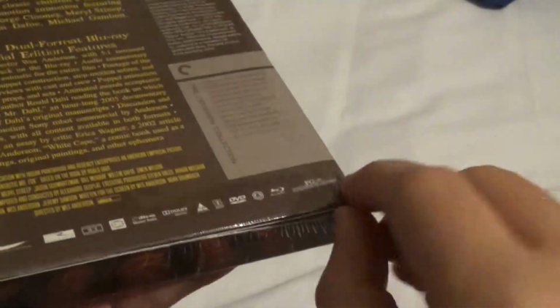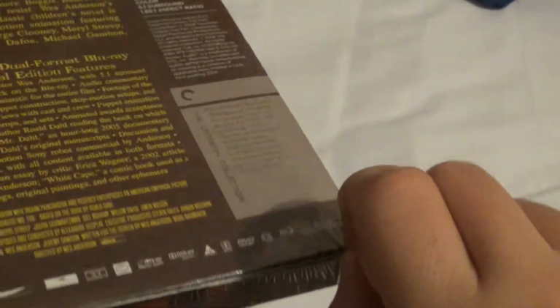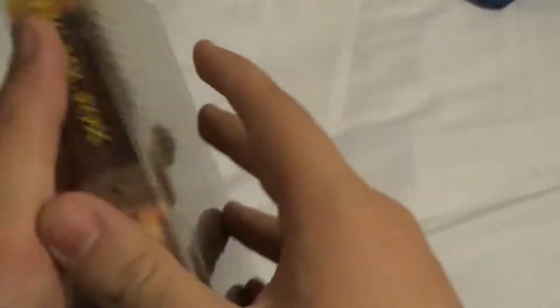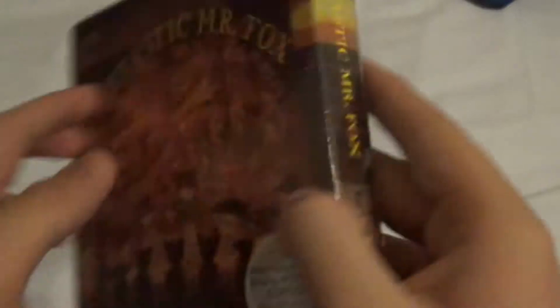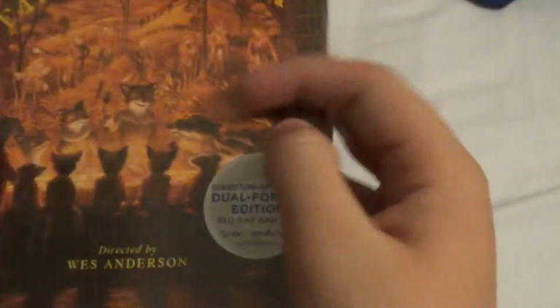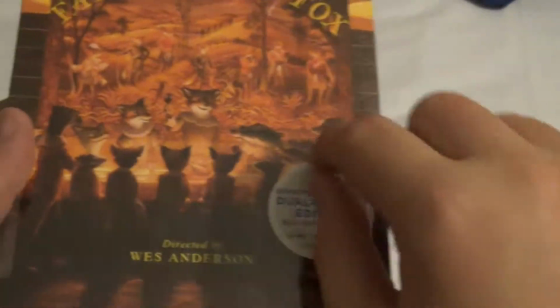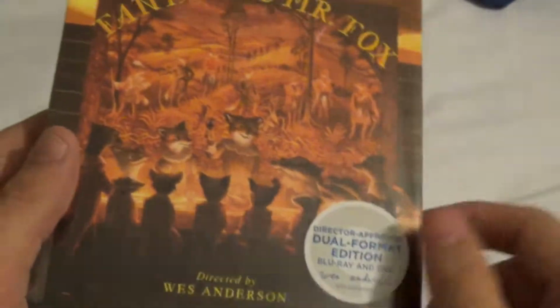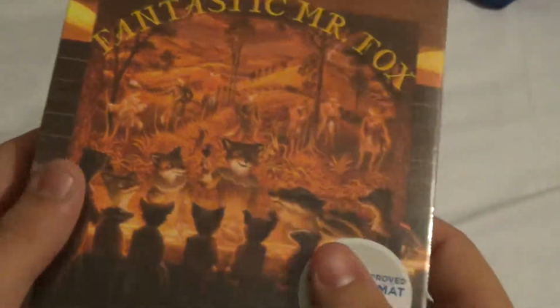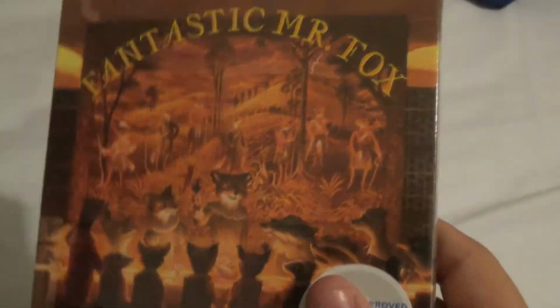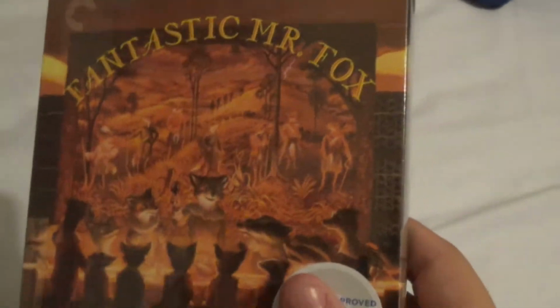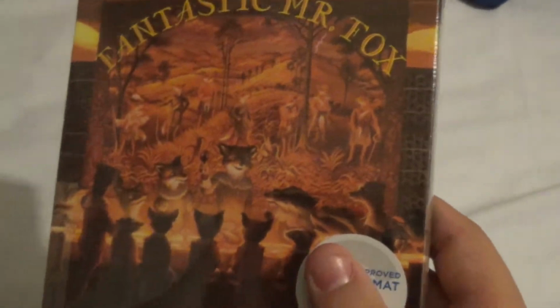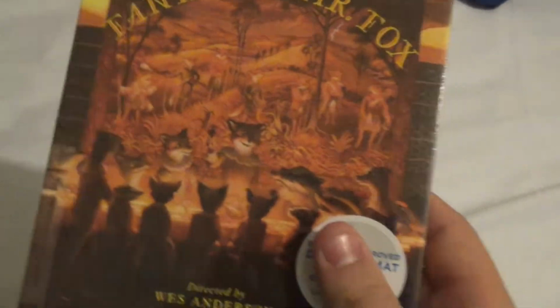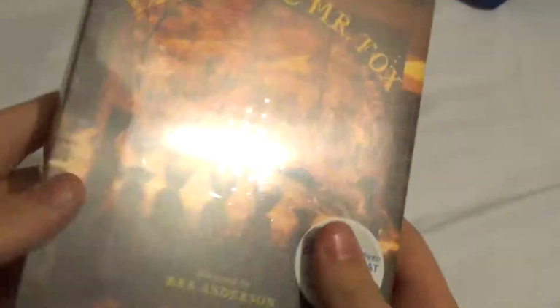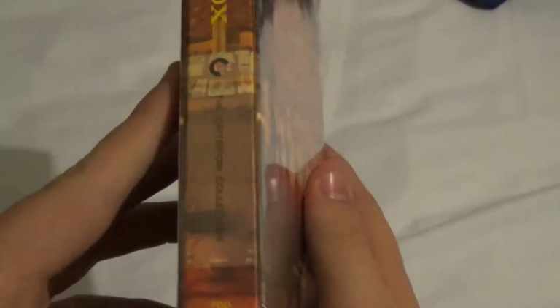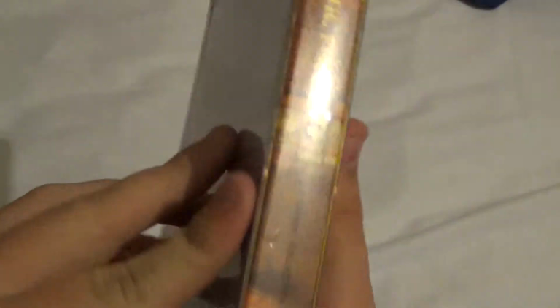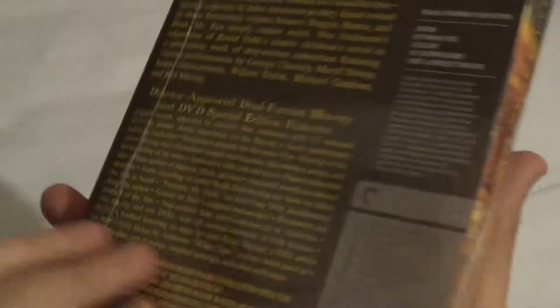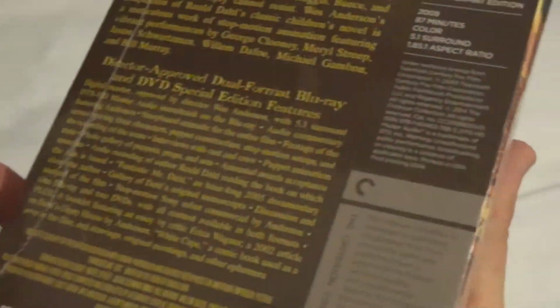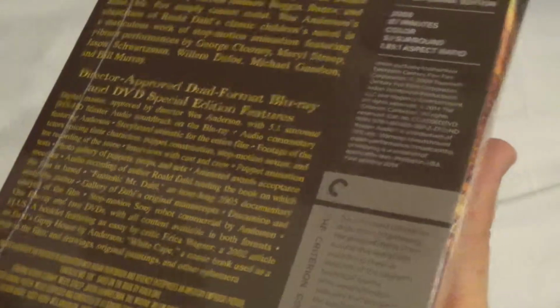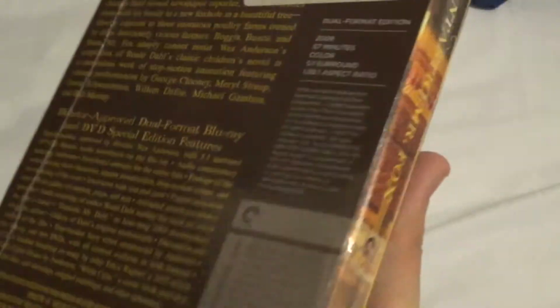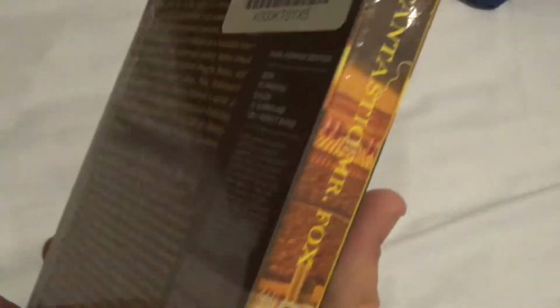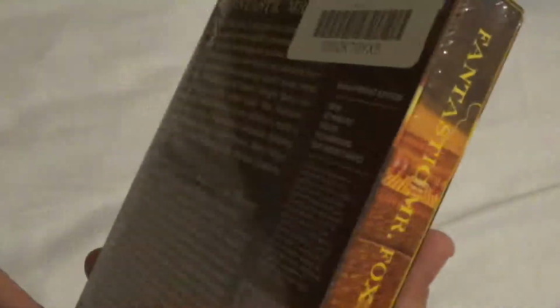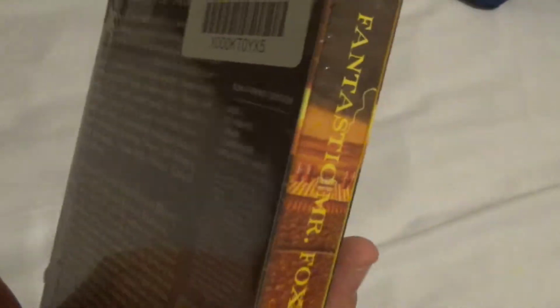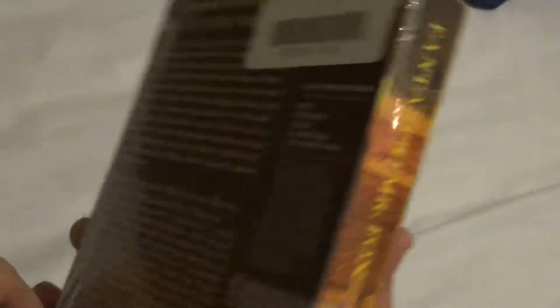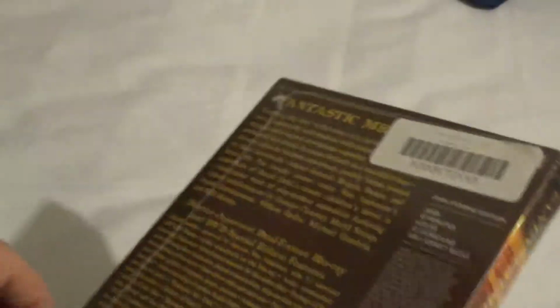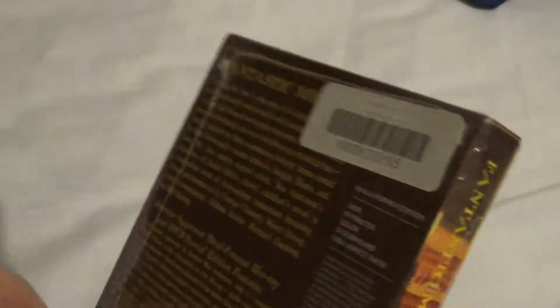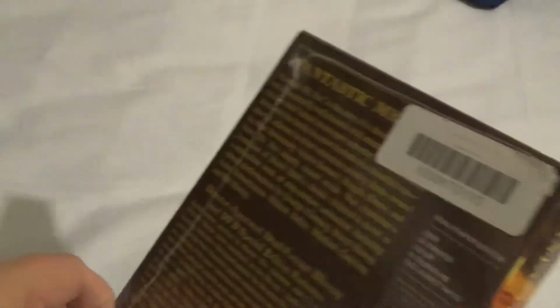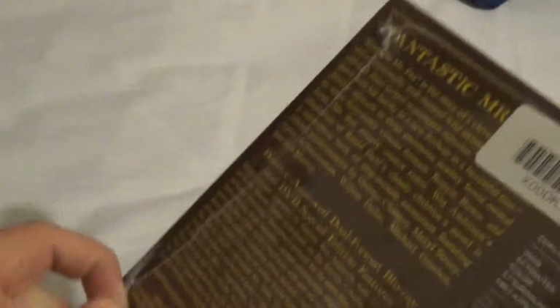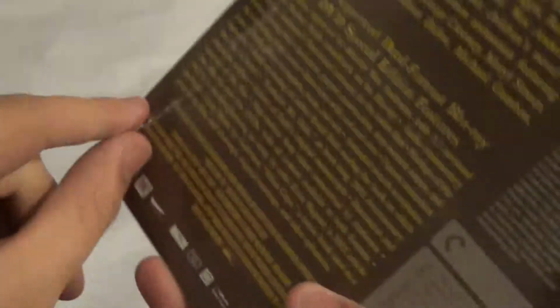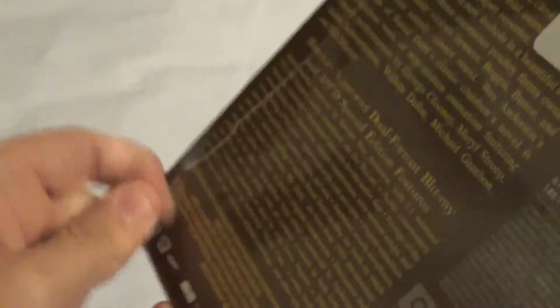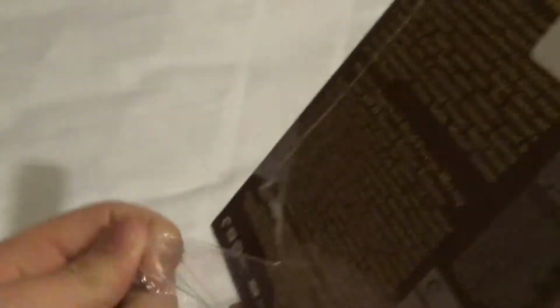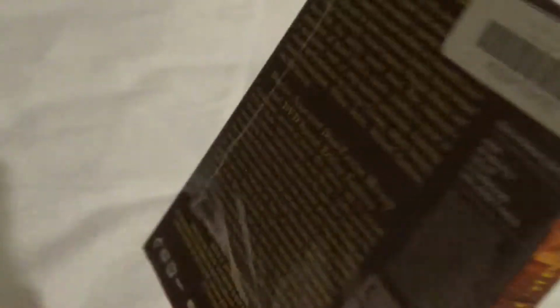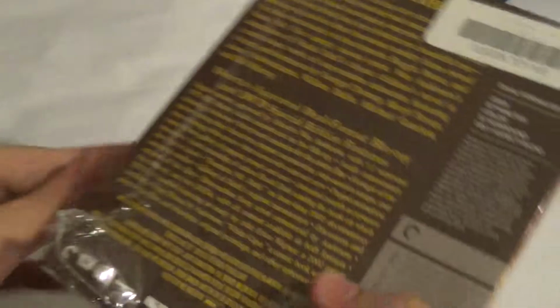Now if this whole thing was actually a real signature, then it might be worth something. But it doesn't come close. Anyway, I'm going to open this up and we're going to take a look at it.